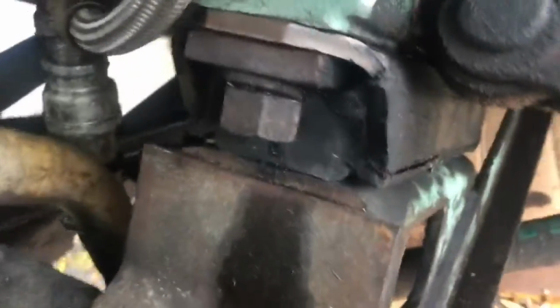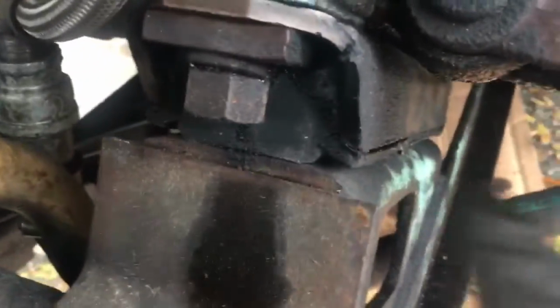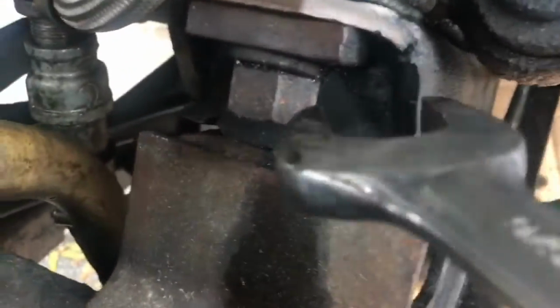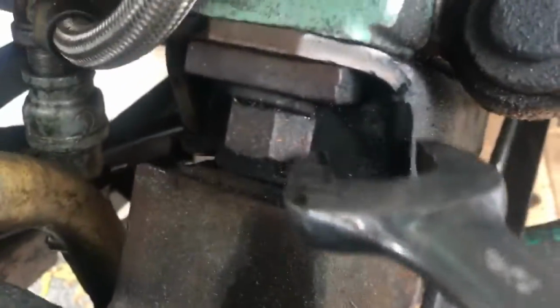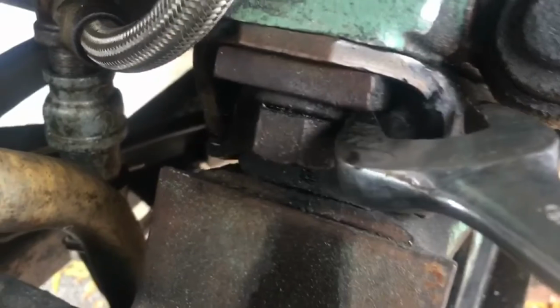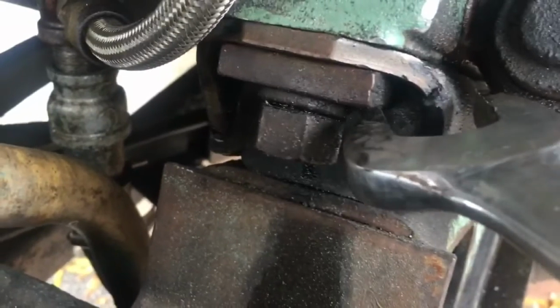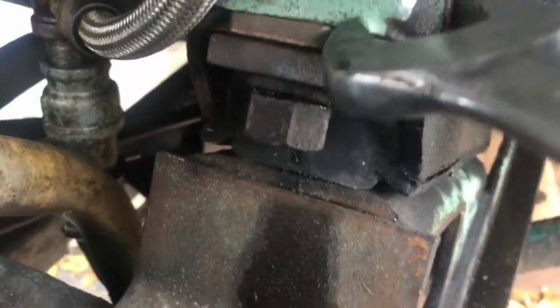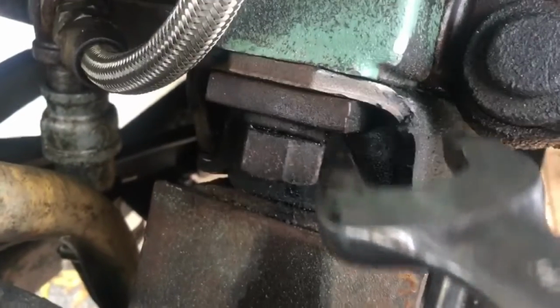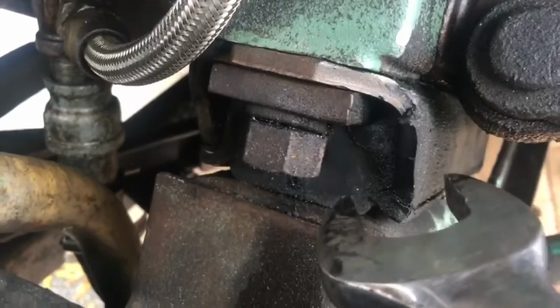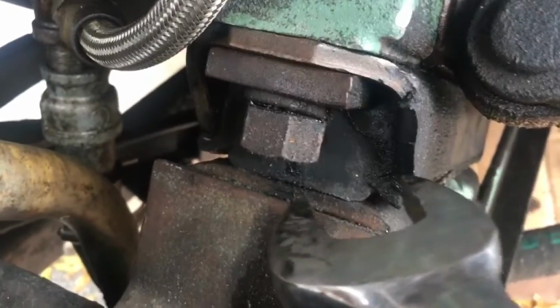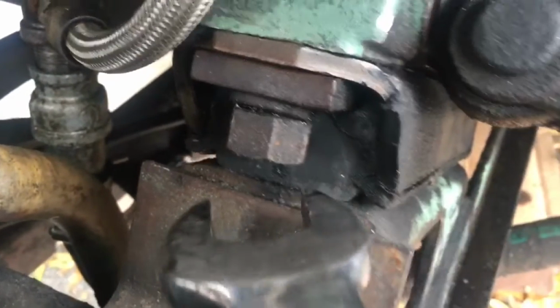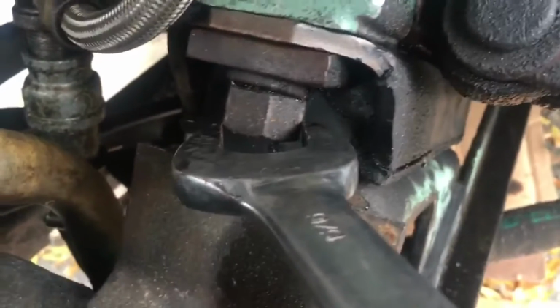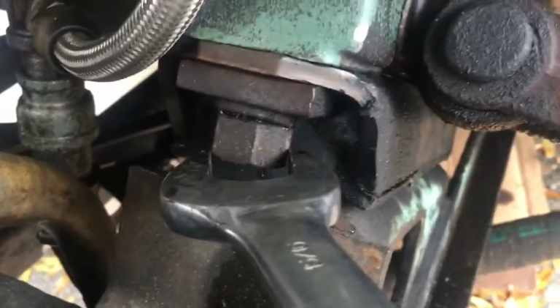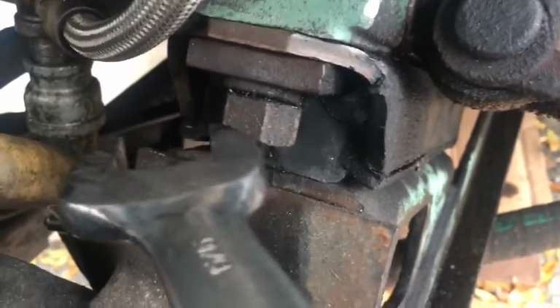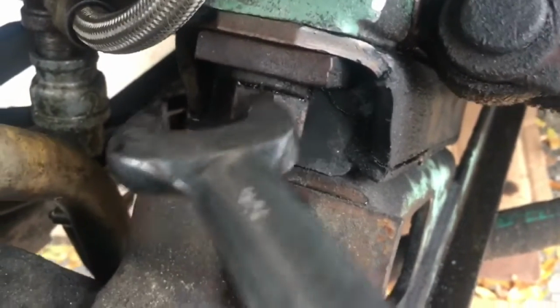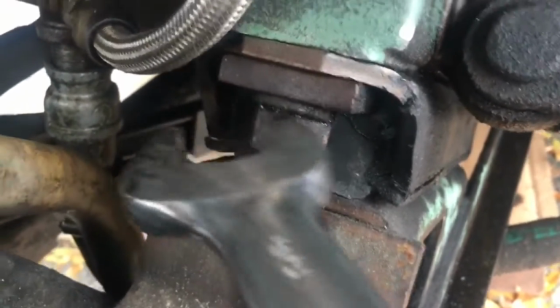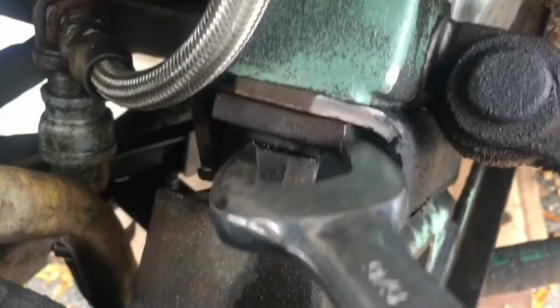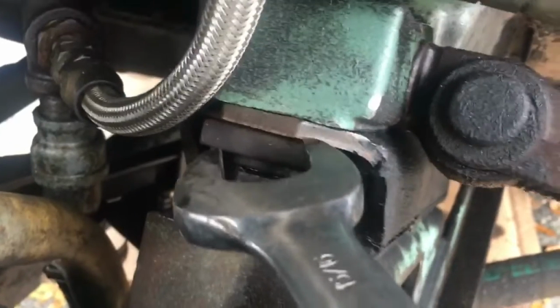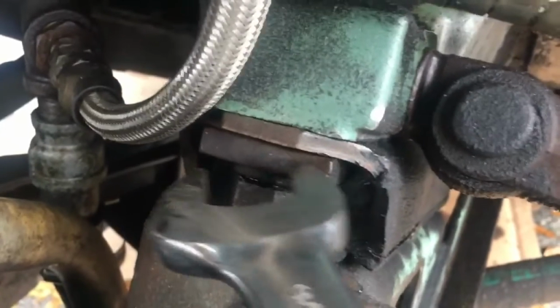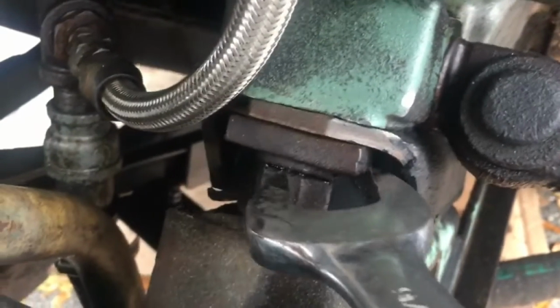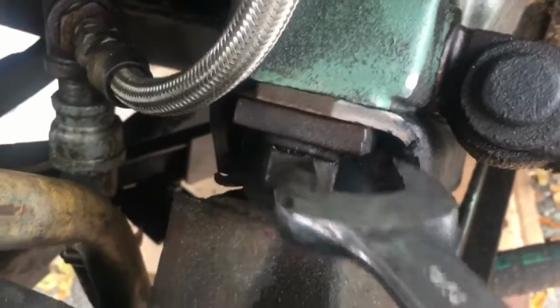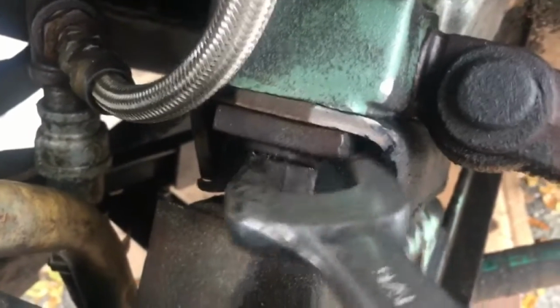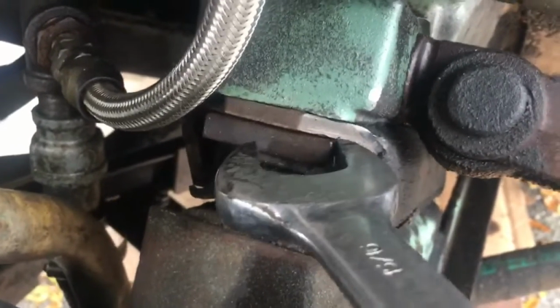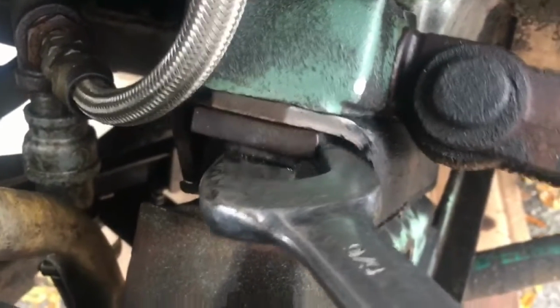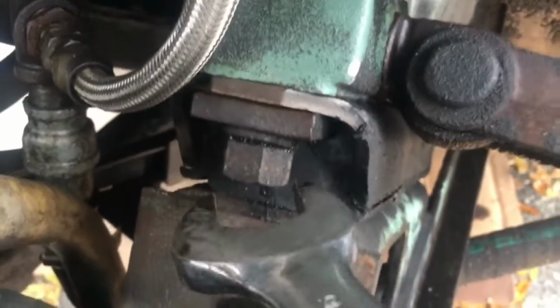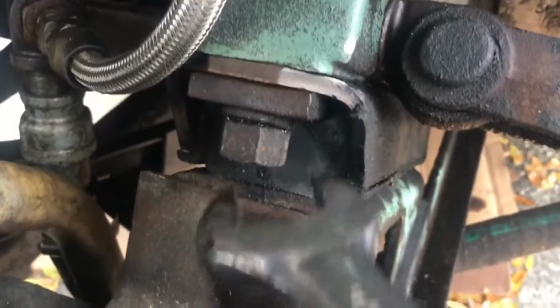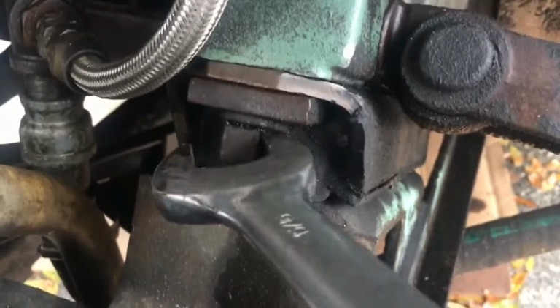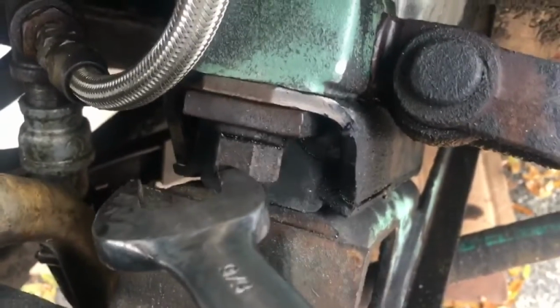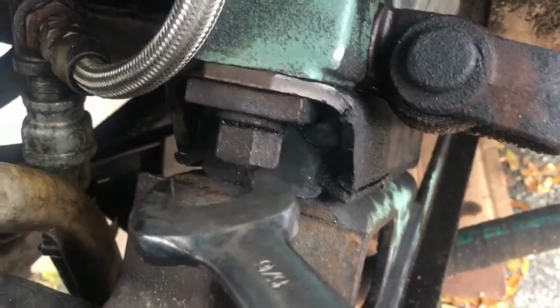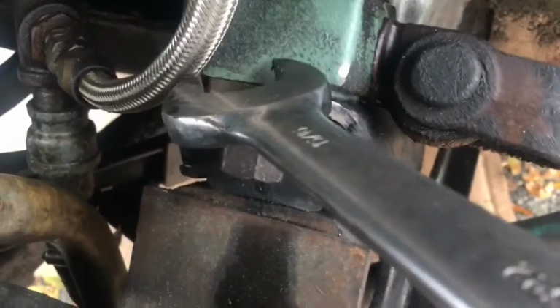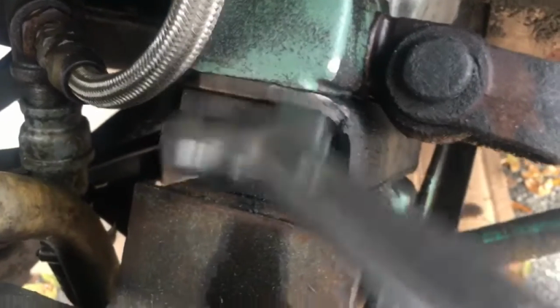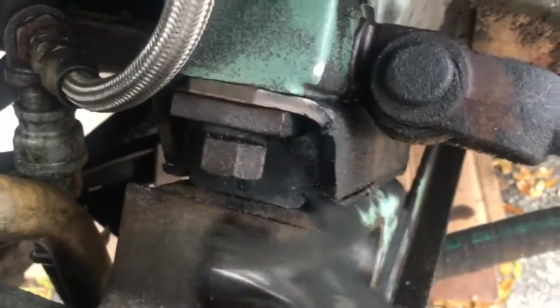When you're removing these on this bell house with the motor mounts, take this nut off, take the washer, and then there's this plate of steel here. Take the spacer off, and then you can double-nut it and pull the stud out.